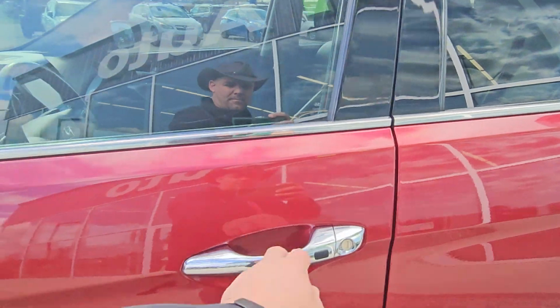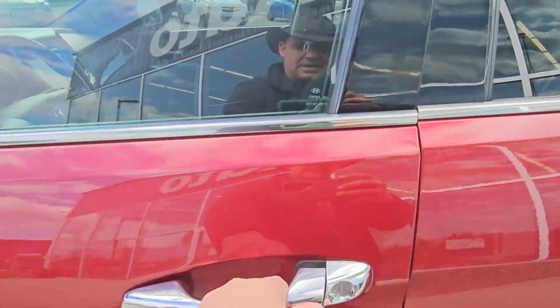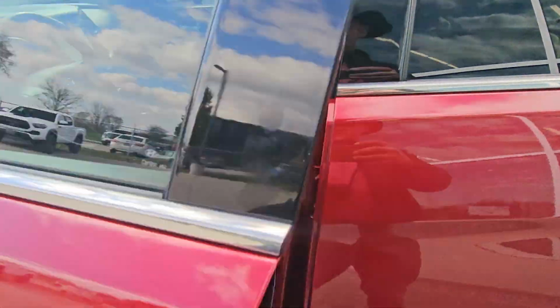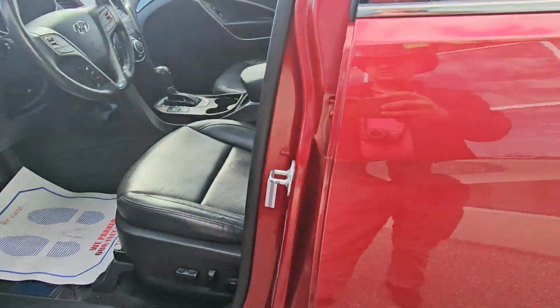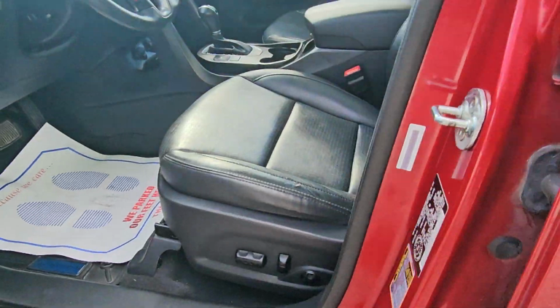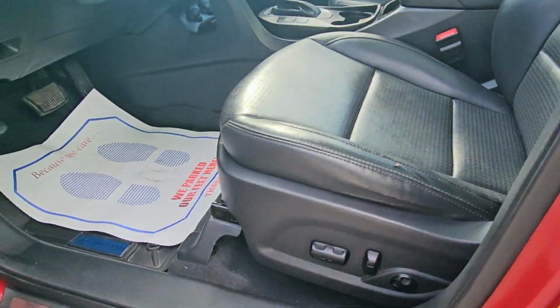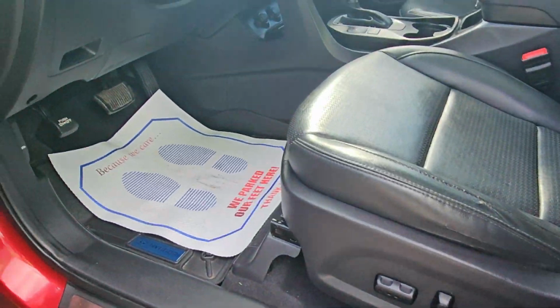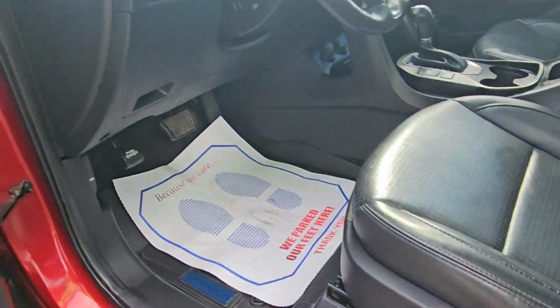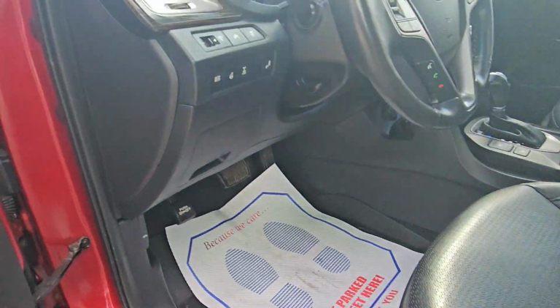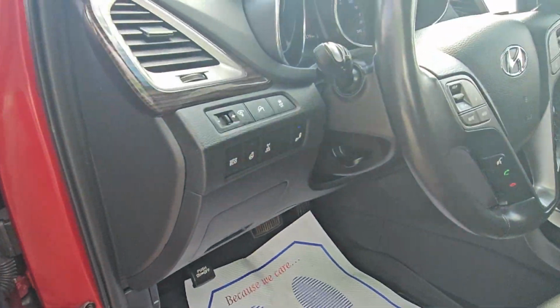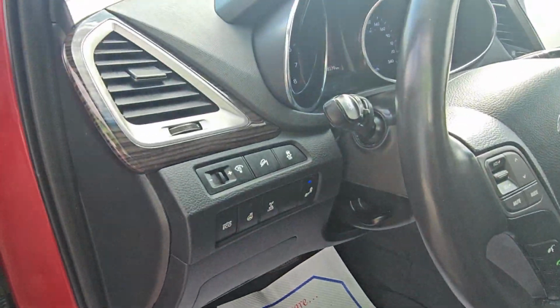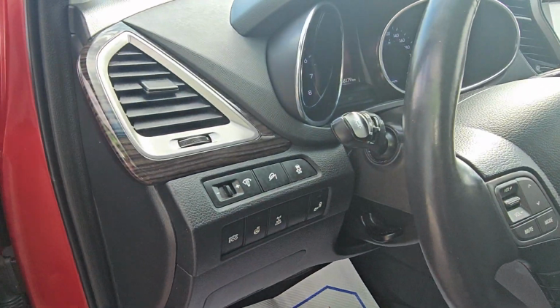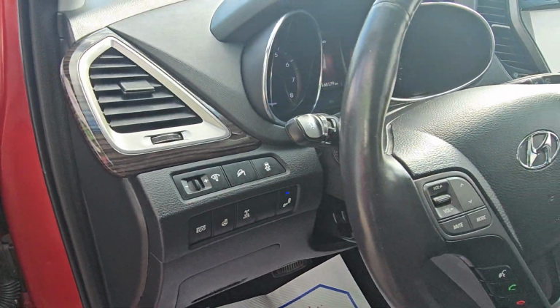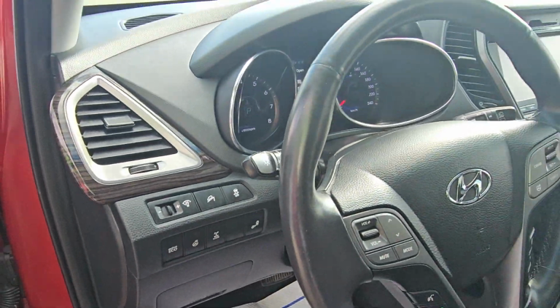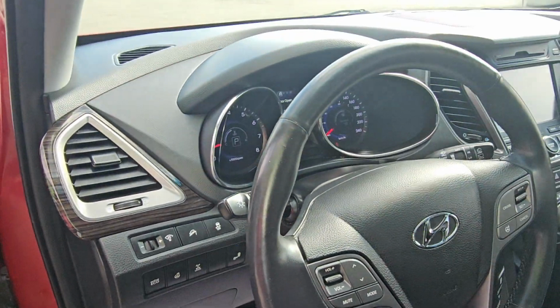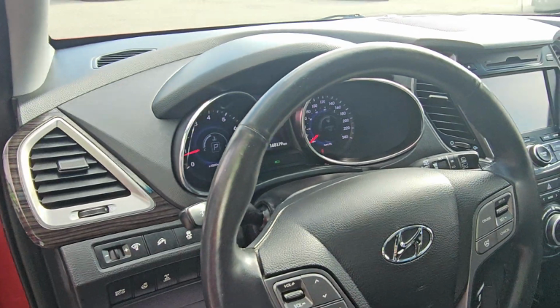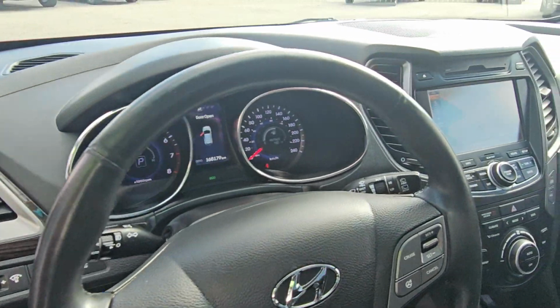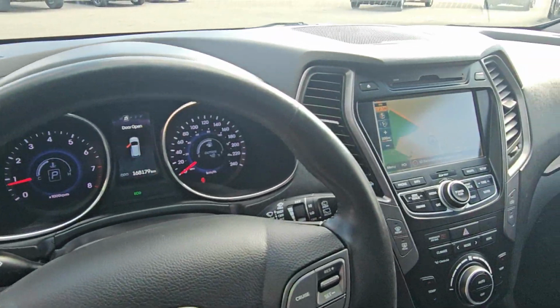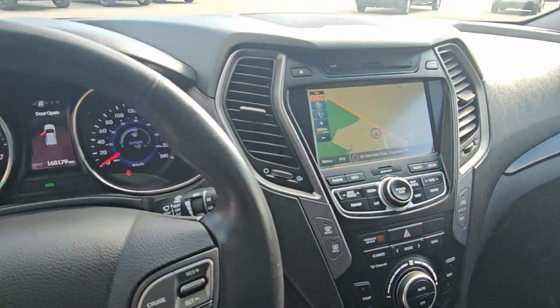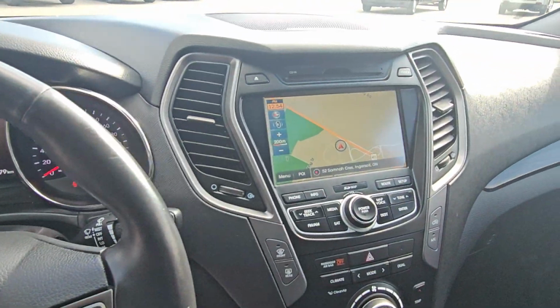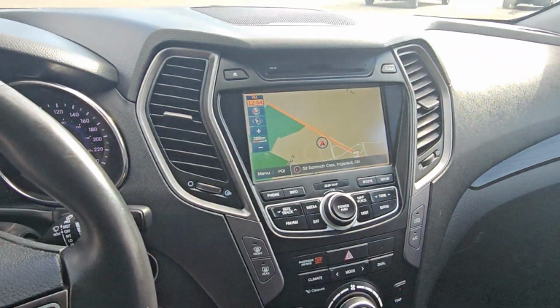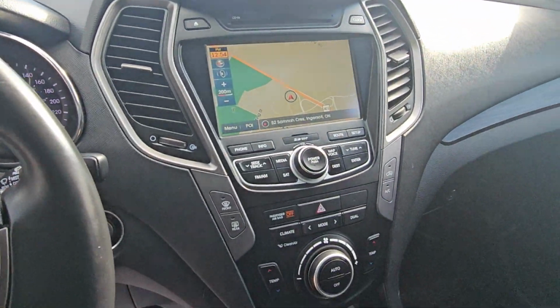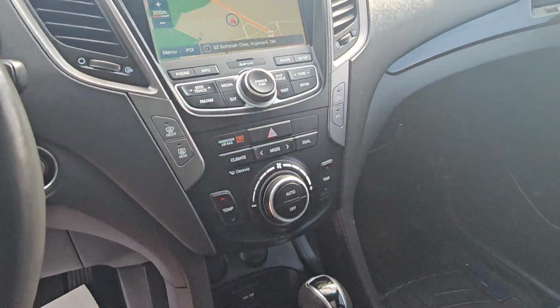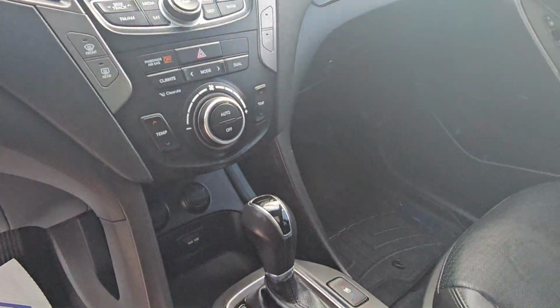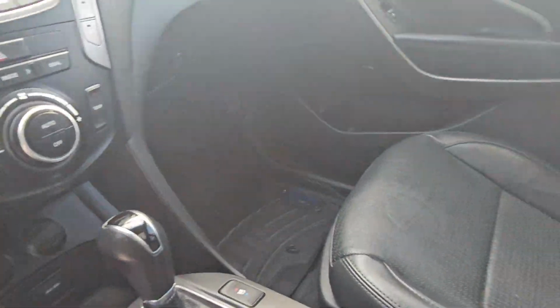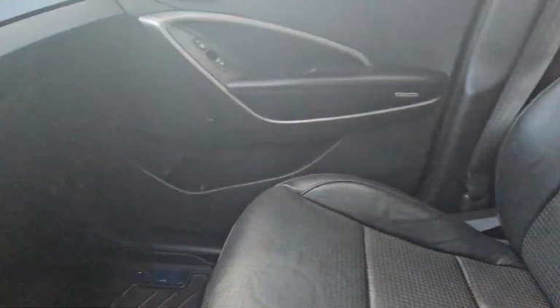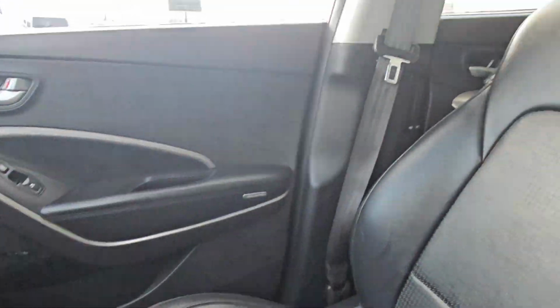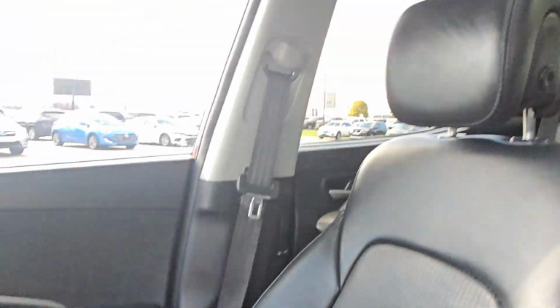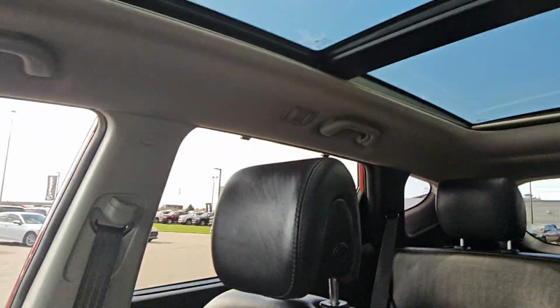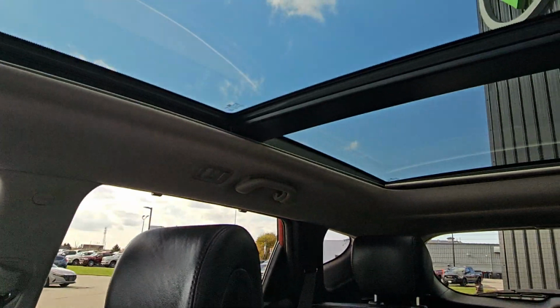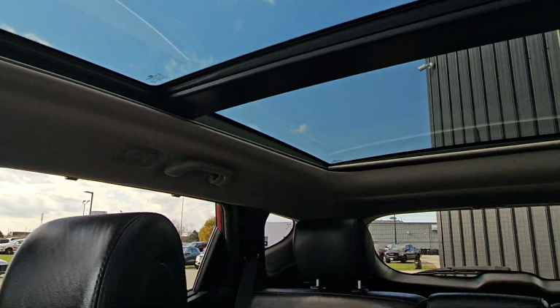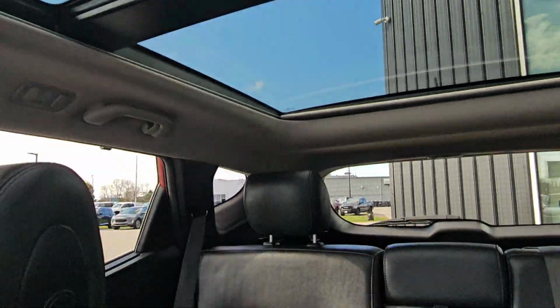It features passive entry, power driver seat, memory seat, heated steering wheel and seats as well as cooled, navigation, backup camera, and a full panoramic sunroof.